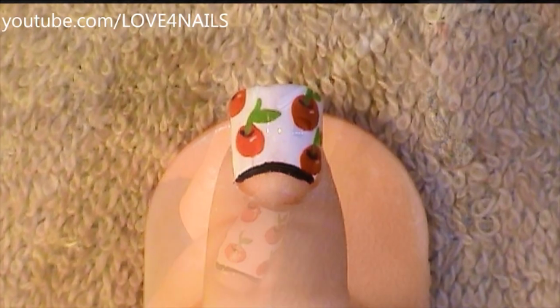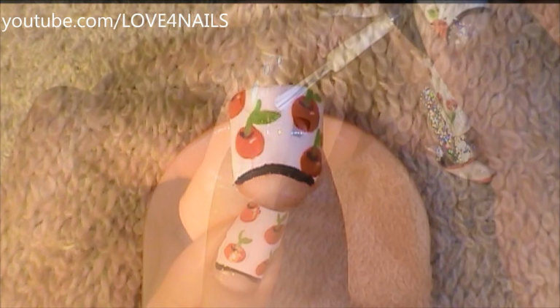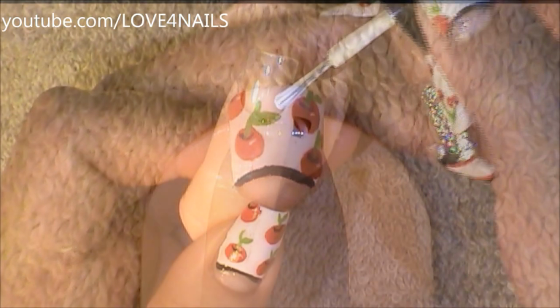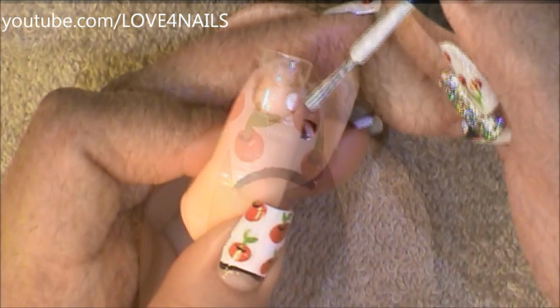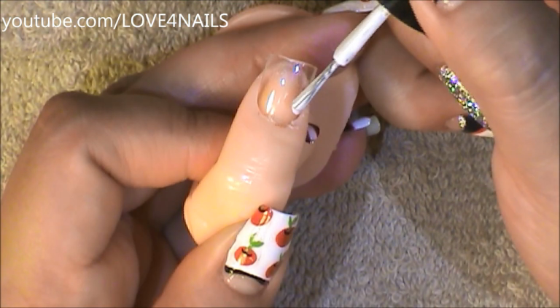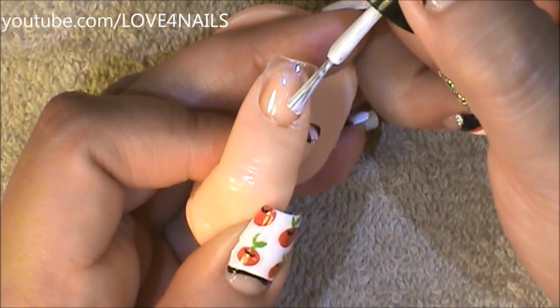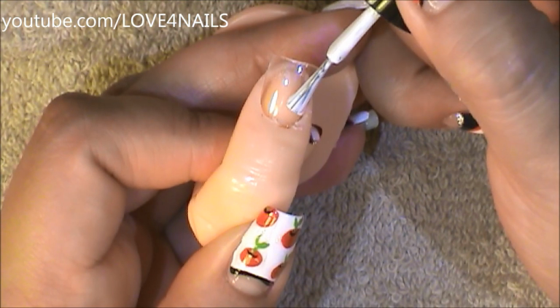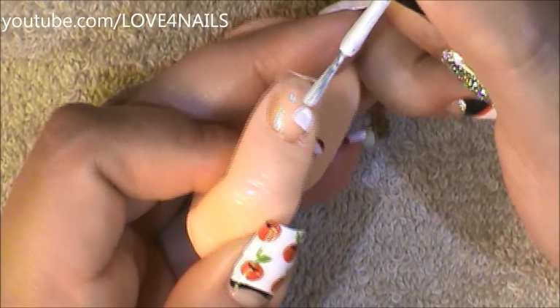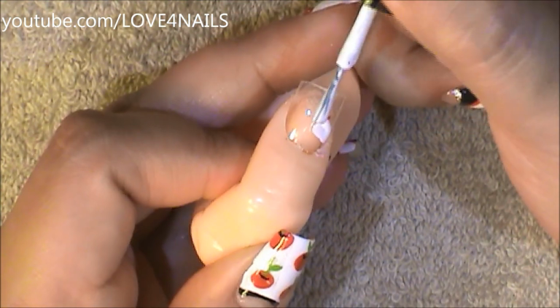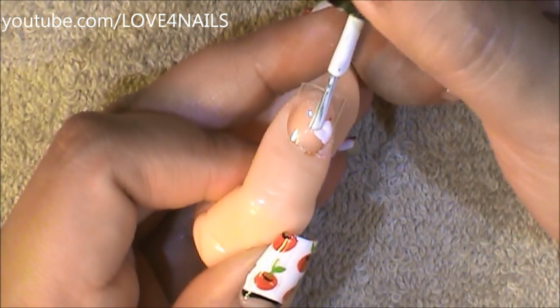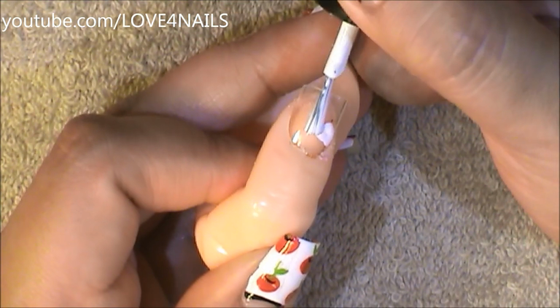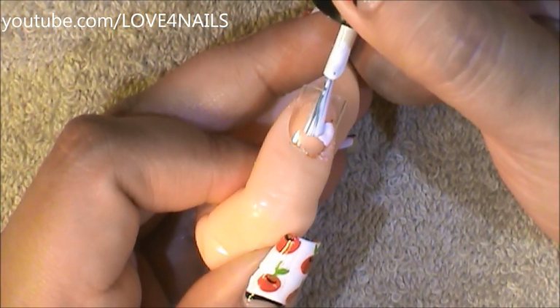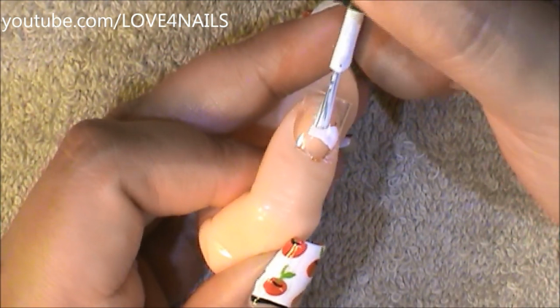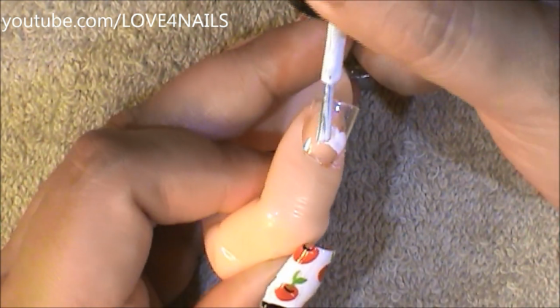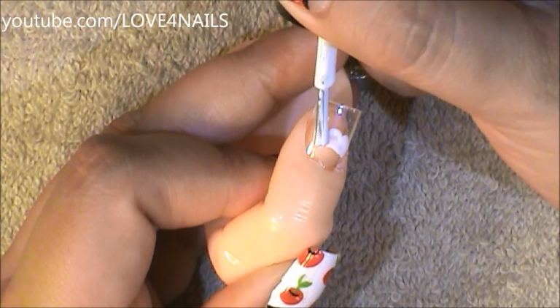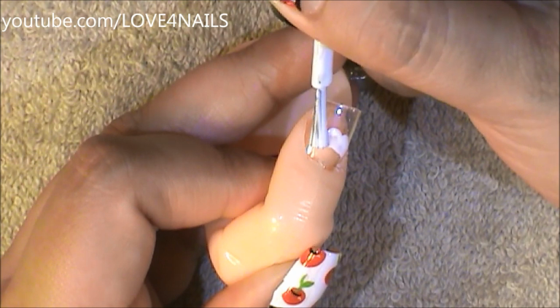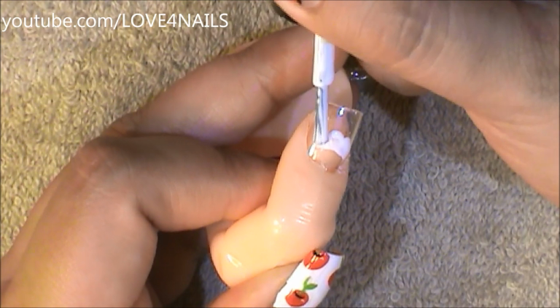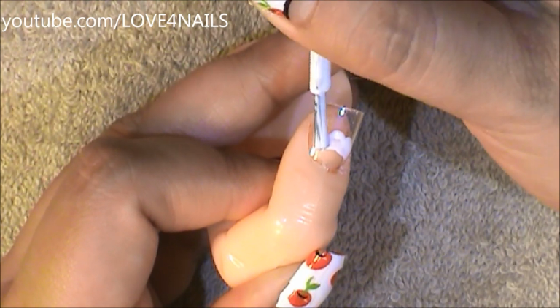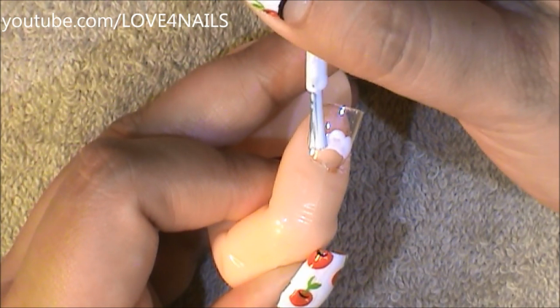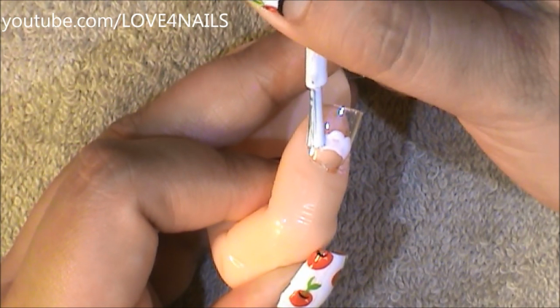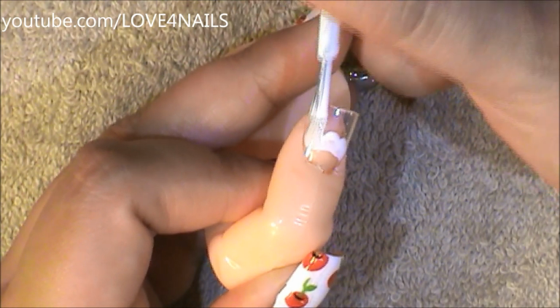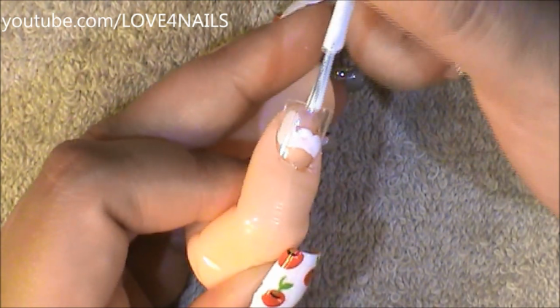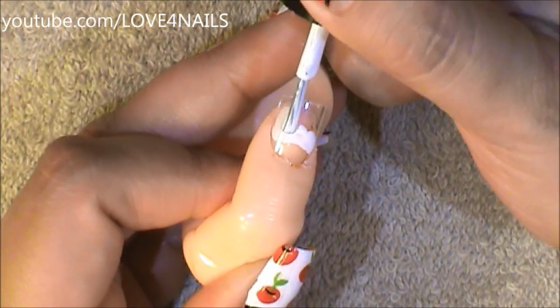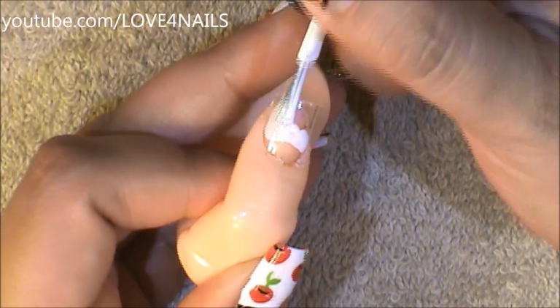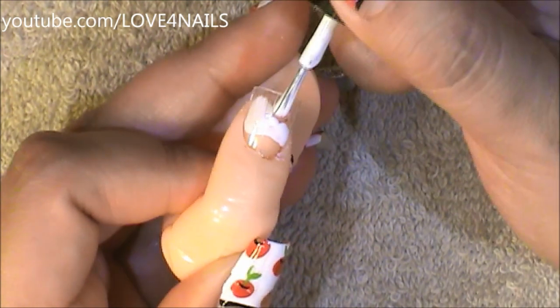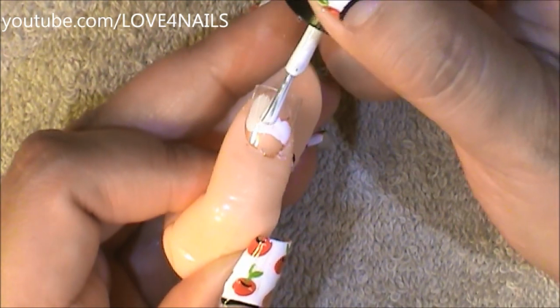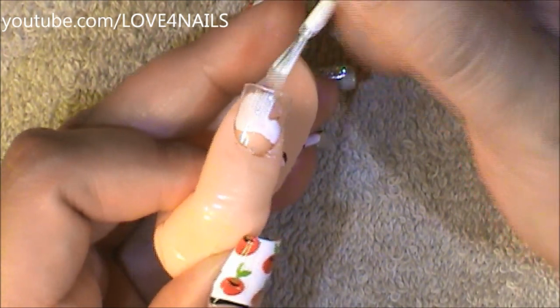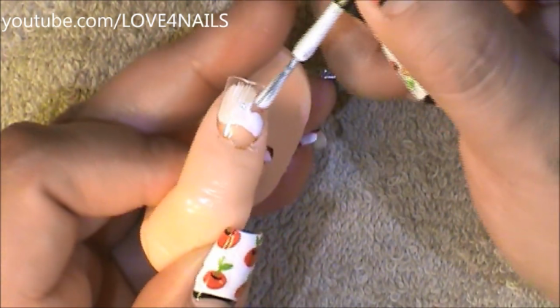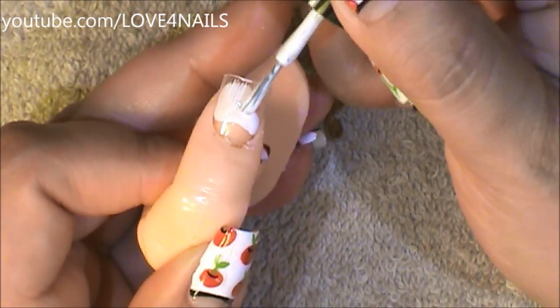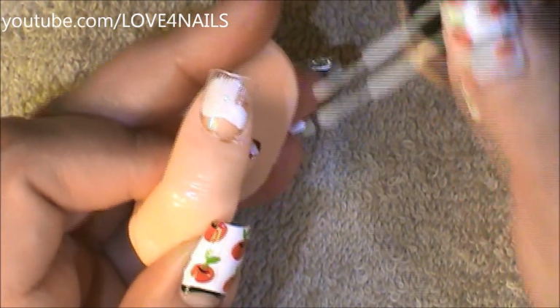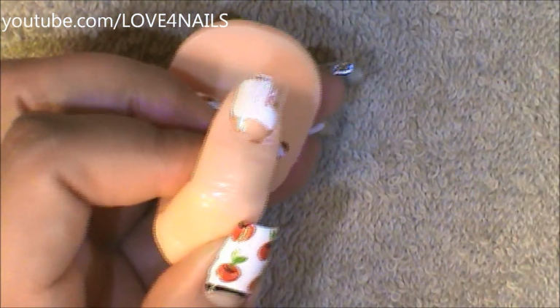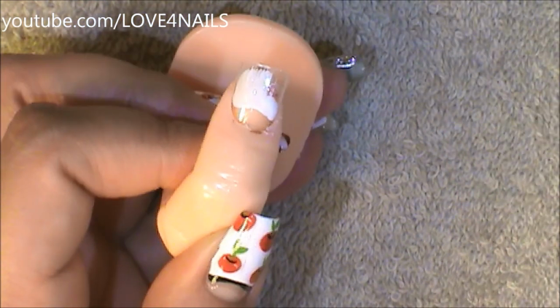For this nail, I'm going to be leaving a space or a half moon over the bottom area and I'm not going to be adding any paint to that area. I'm just going to fill it in from the top.